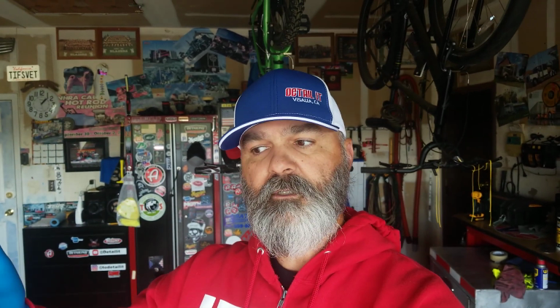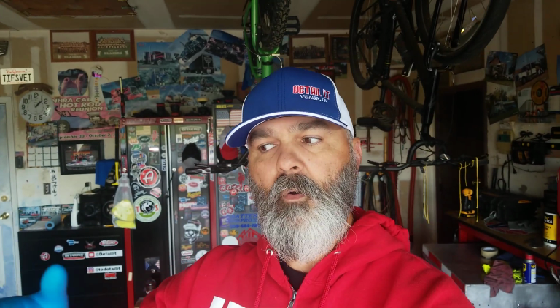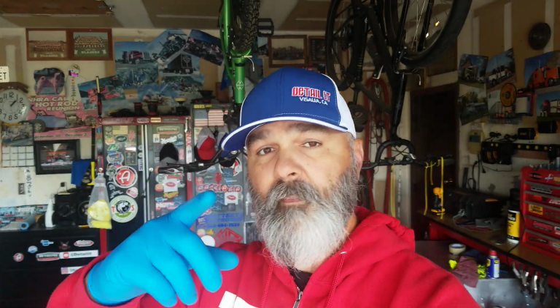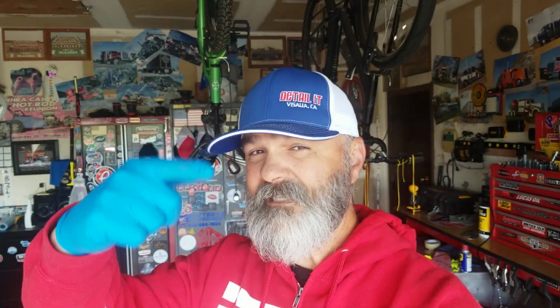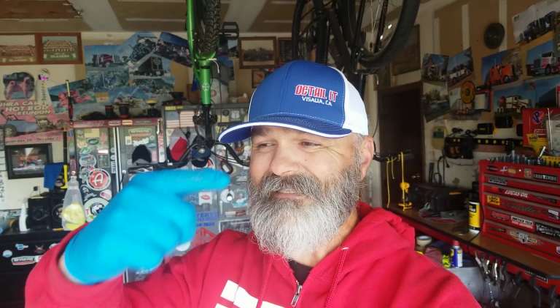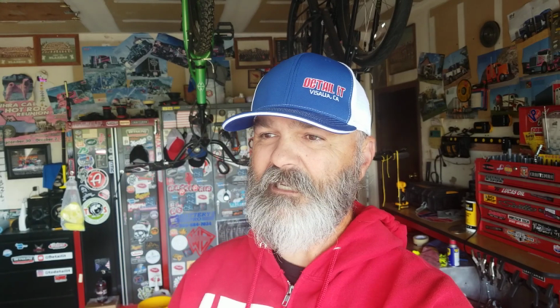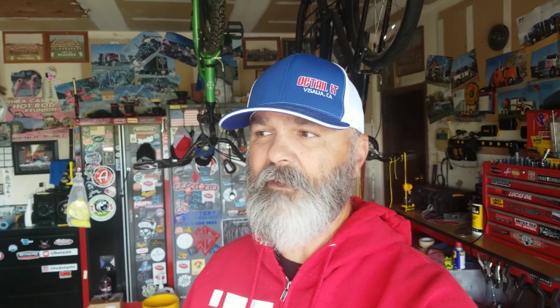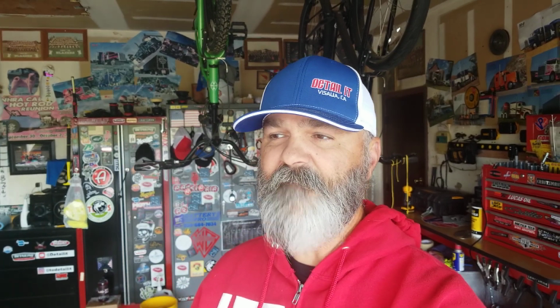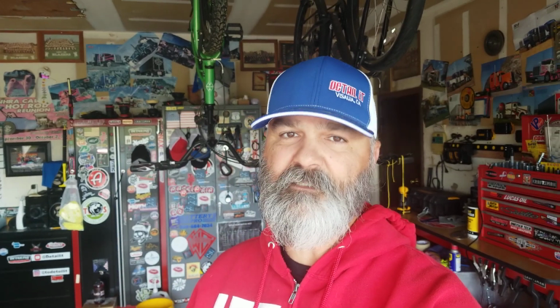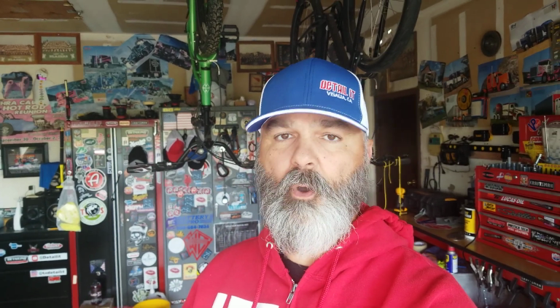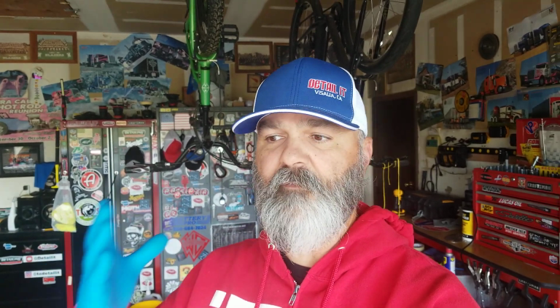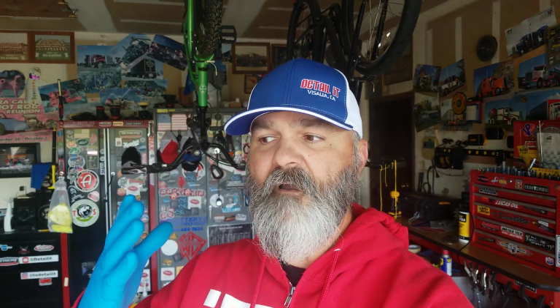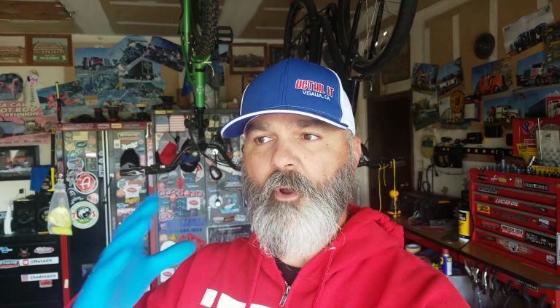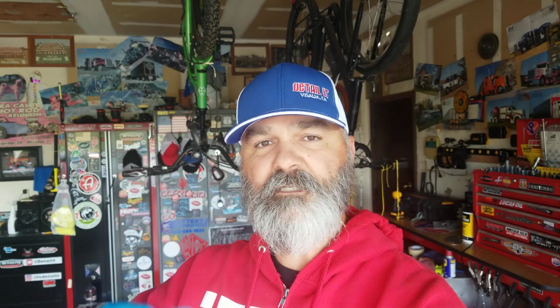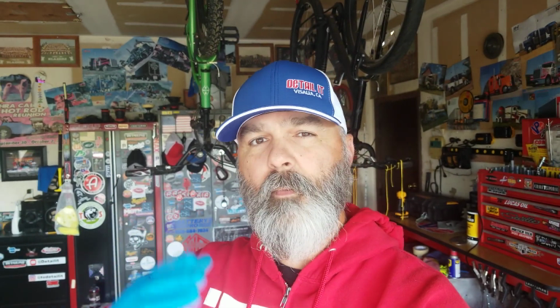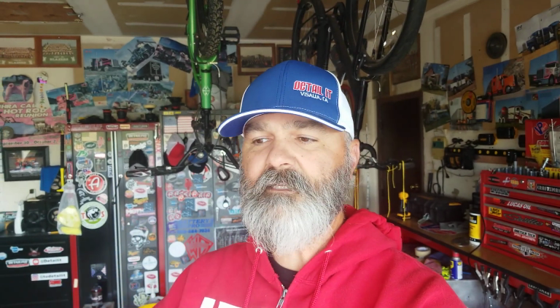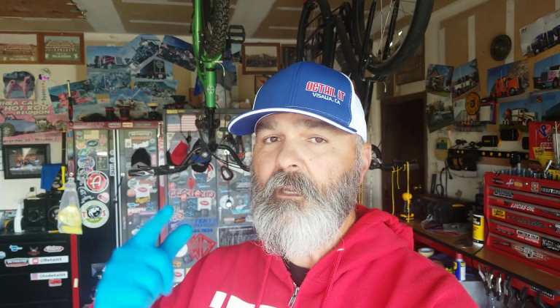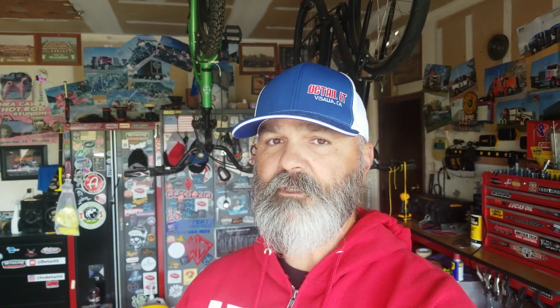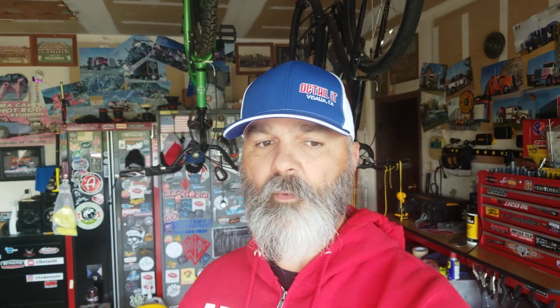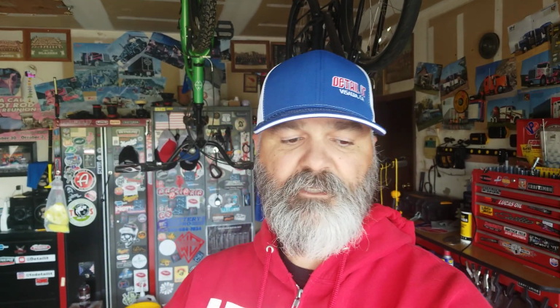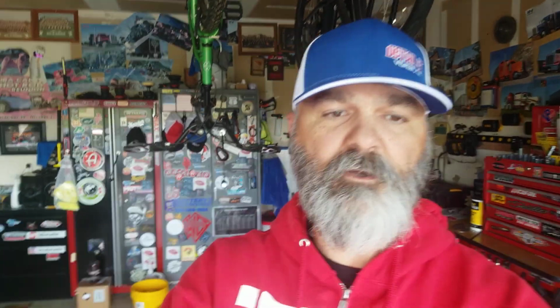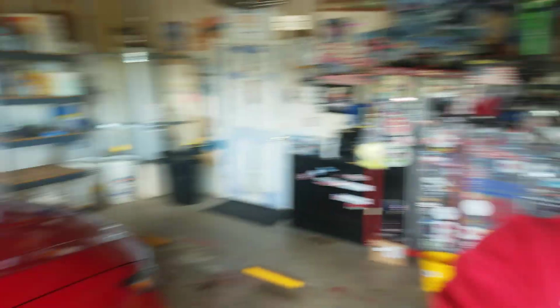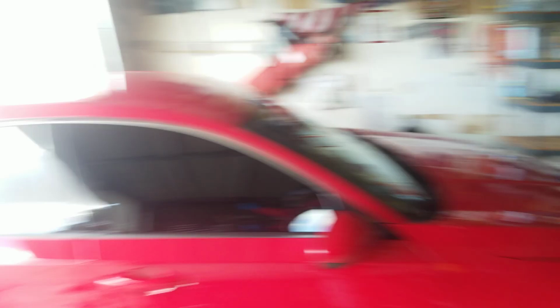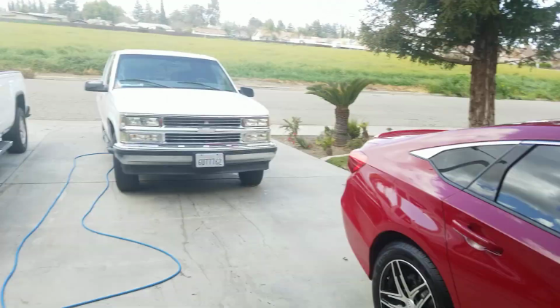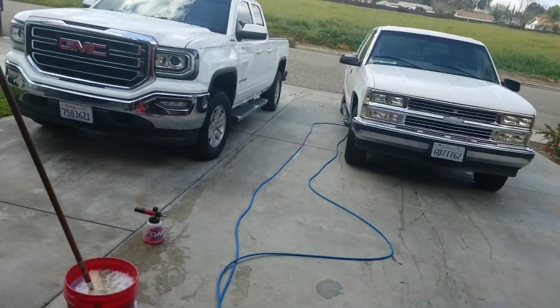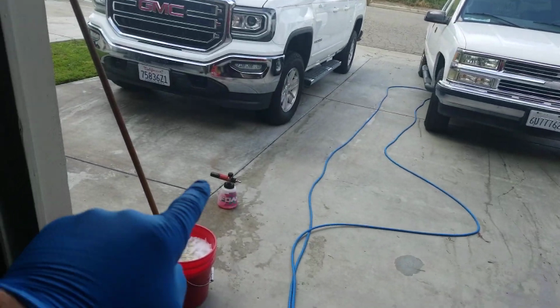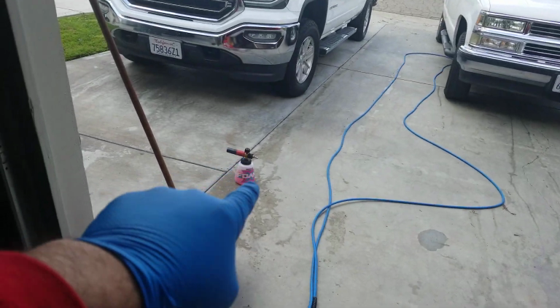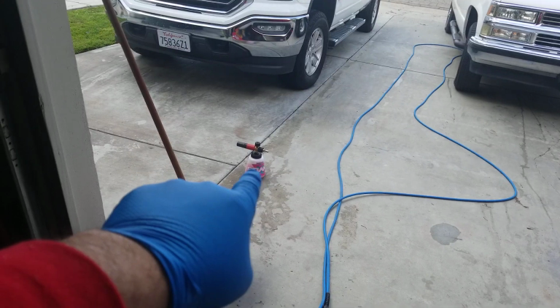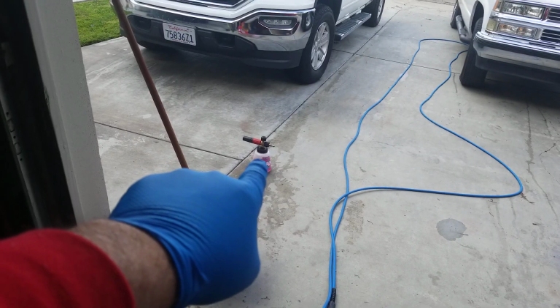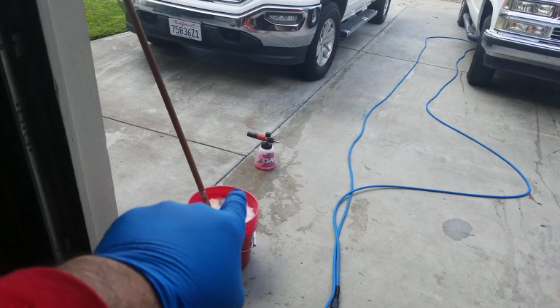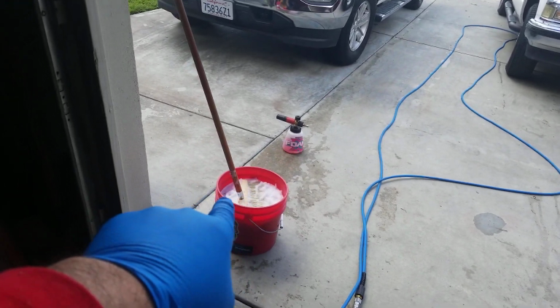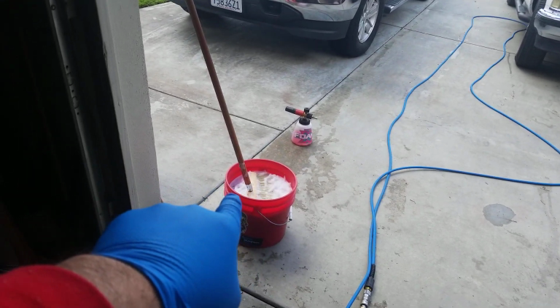Bob even says this is his foamiest soap. So for you foam cultists, you mobile guys, you may want to check this soap out. Let's just get to it. I have two ounces in my foam cannon and one ounce in the bucket.